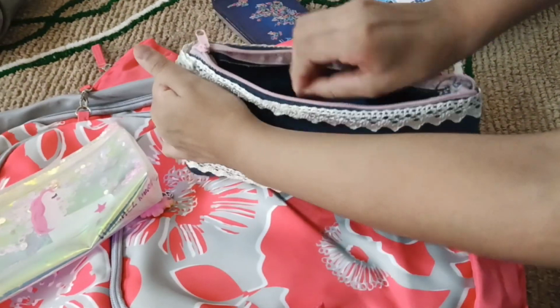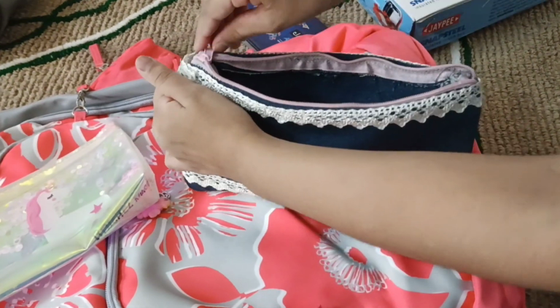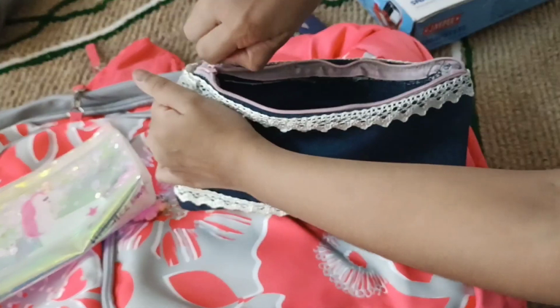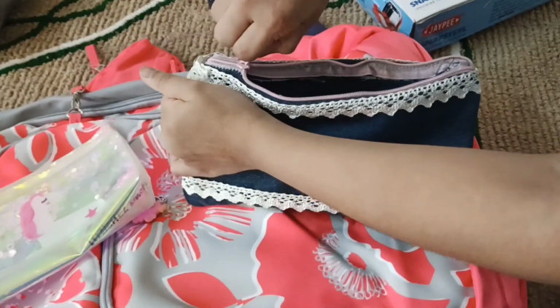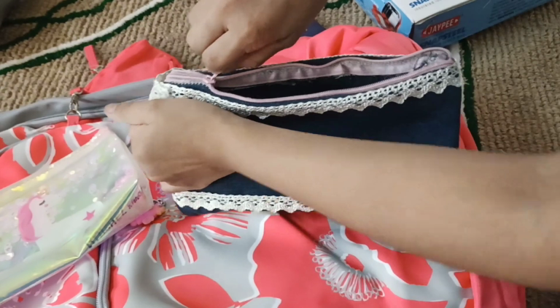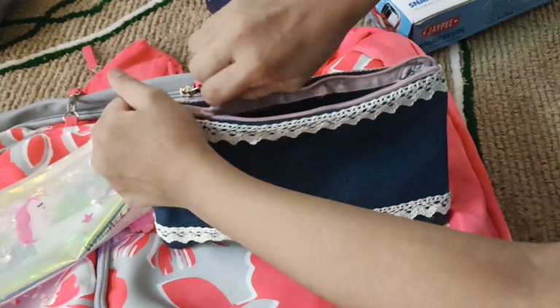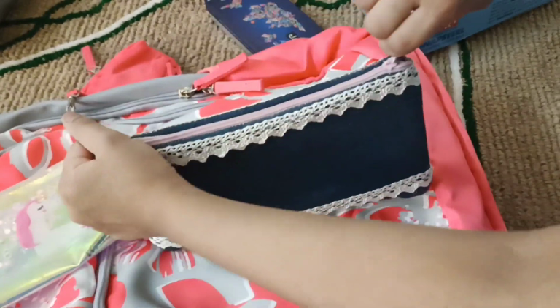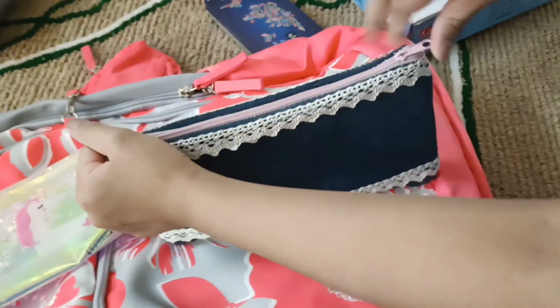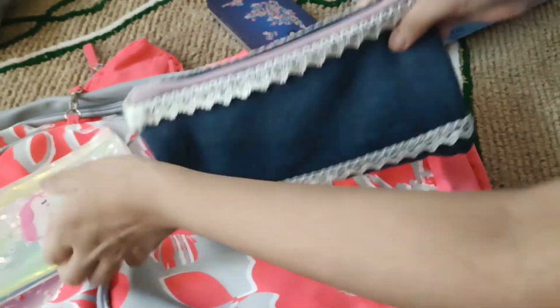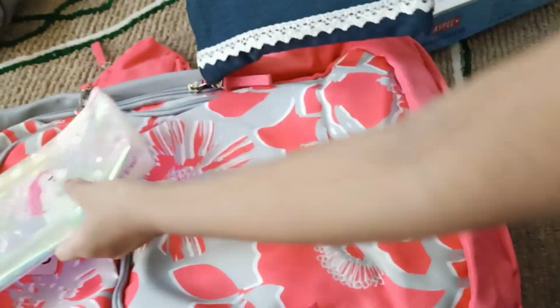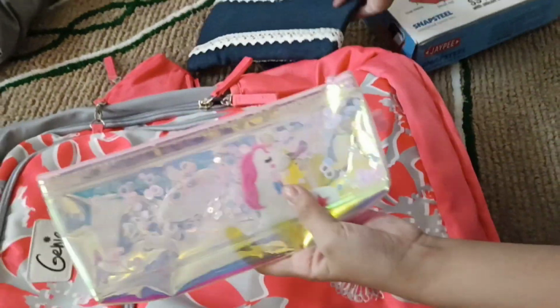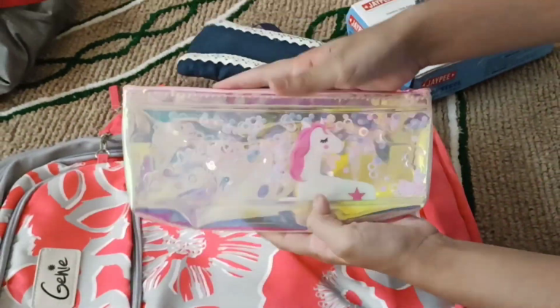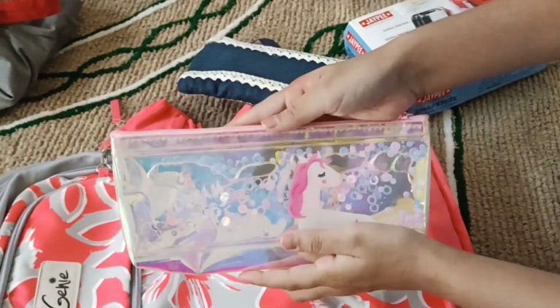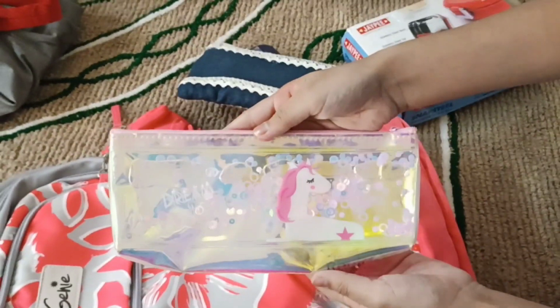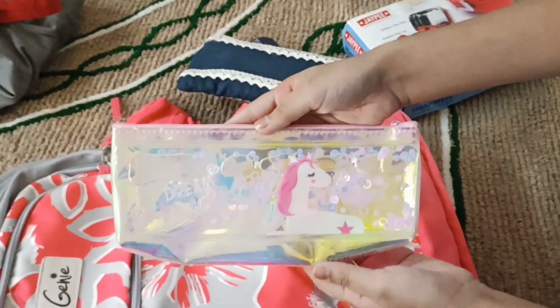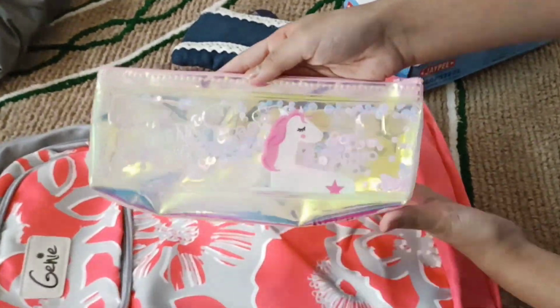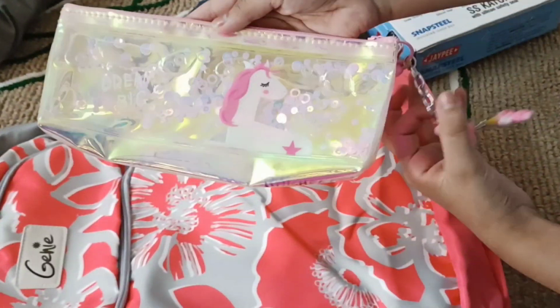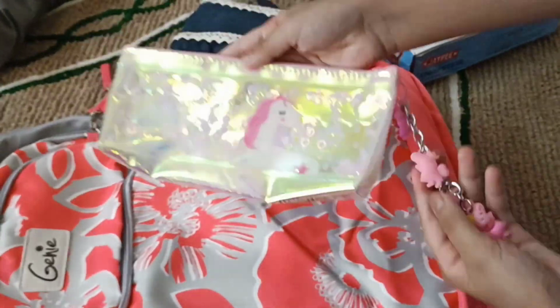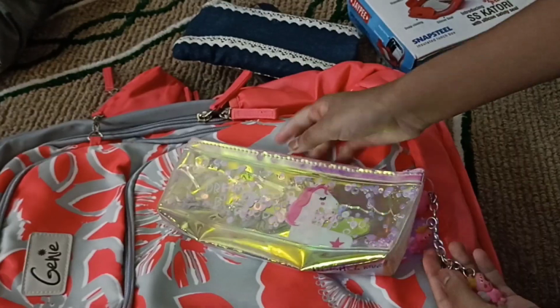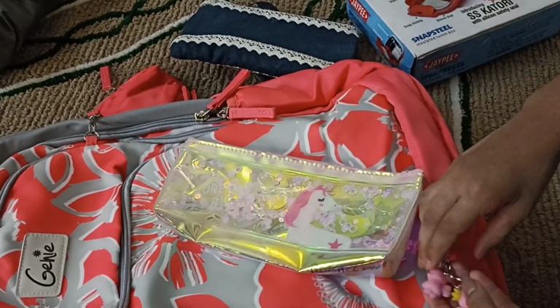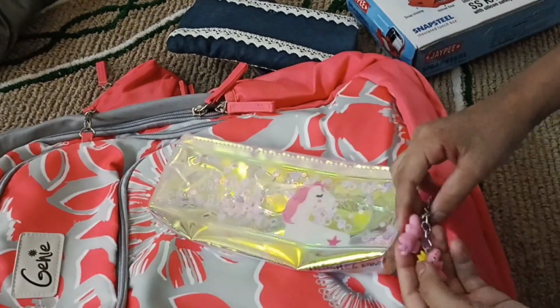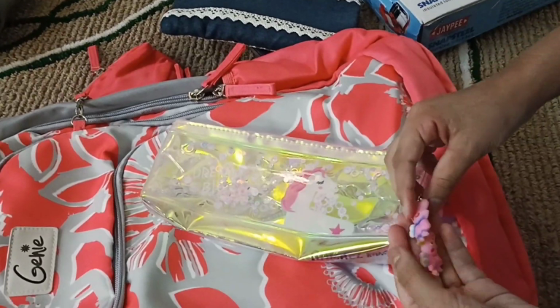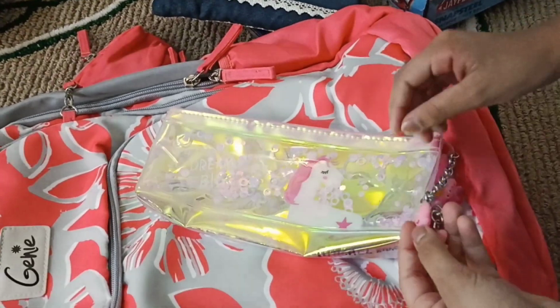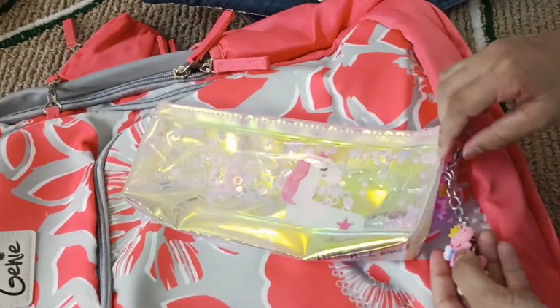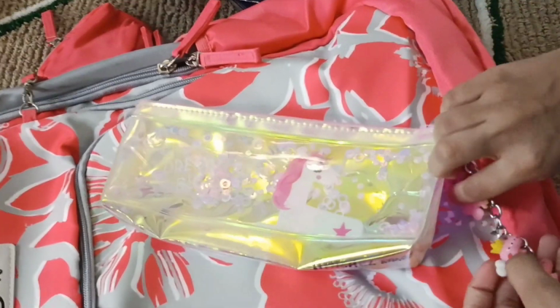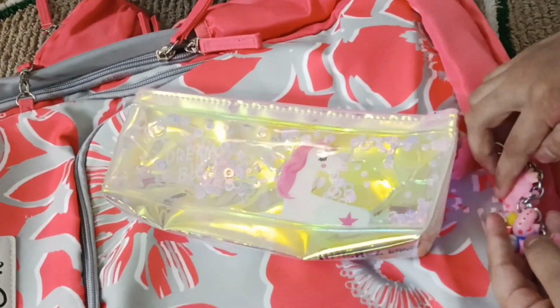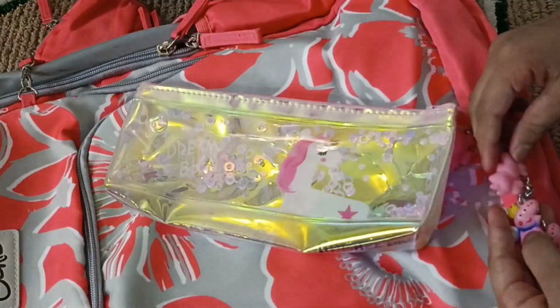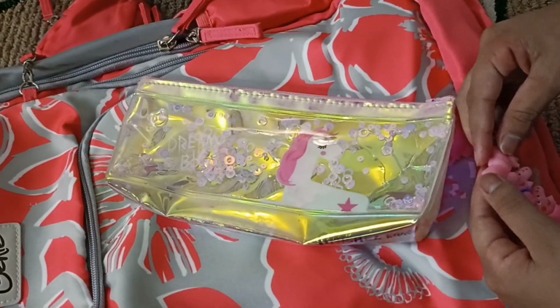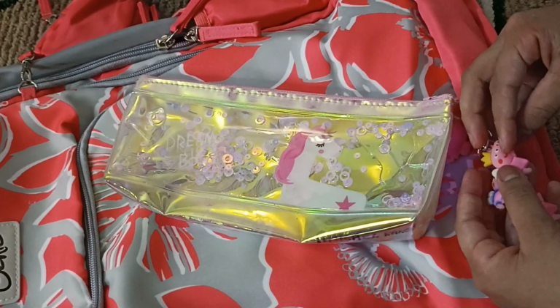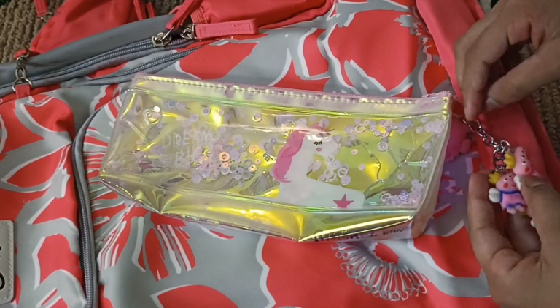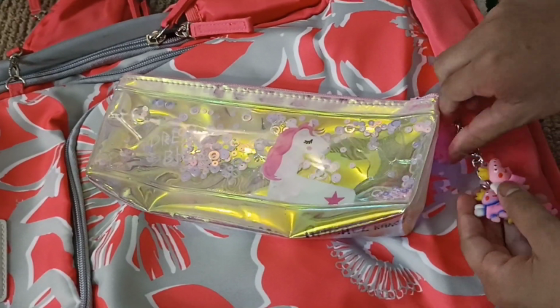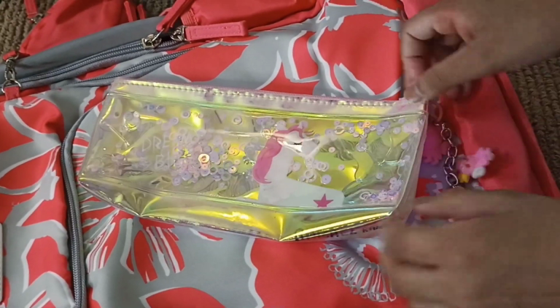I have this for June 6th. I have a pouch — it's a unicorn pouch. It's a gift, a special gift.